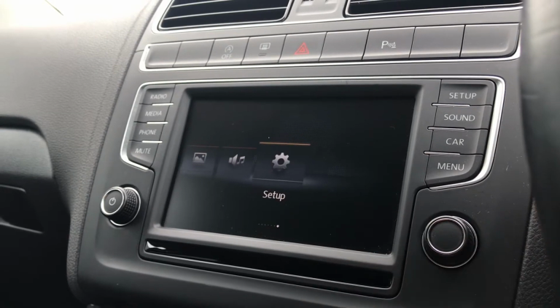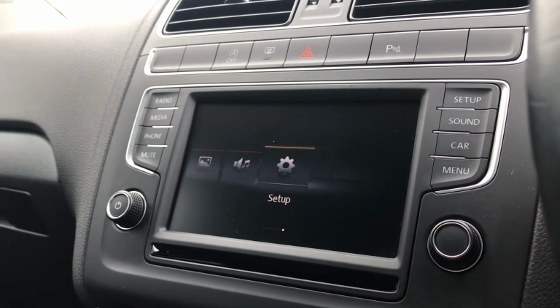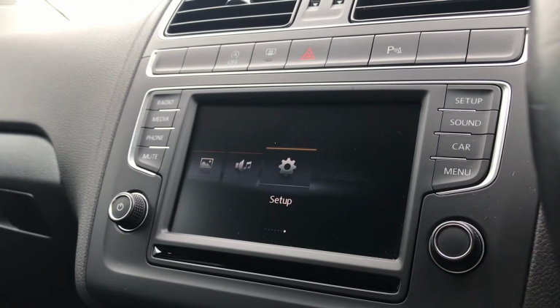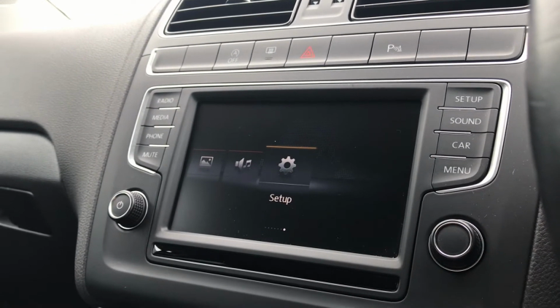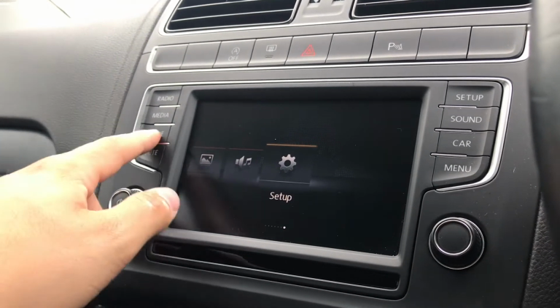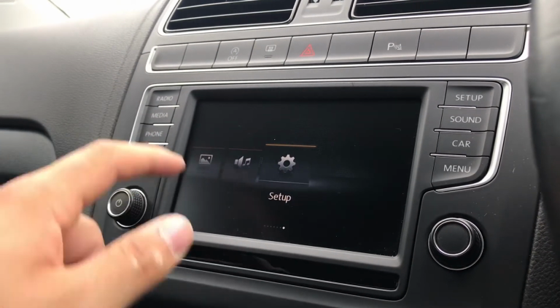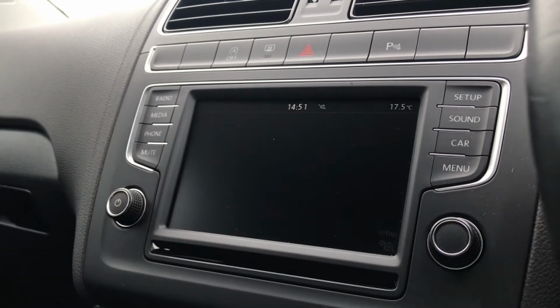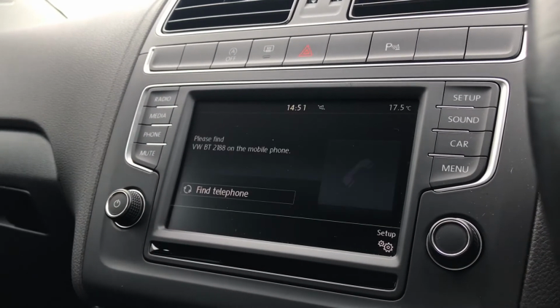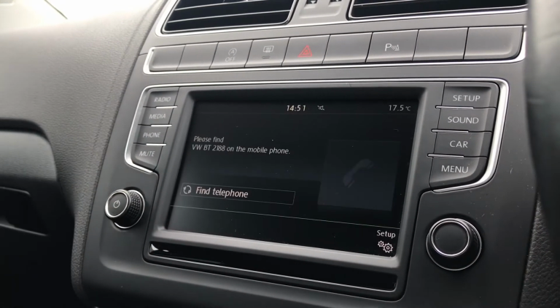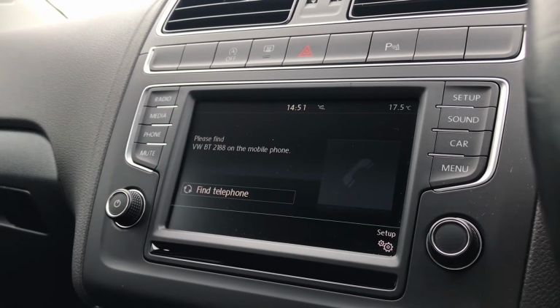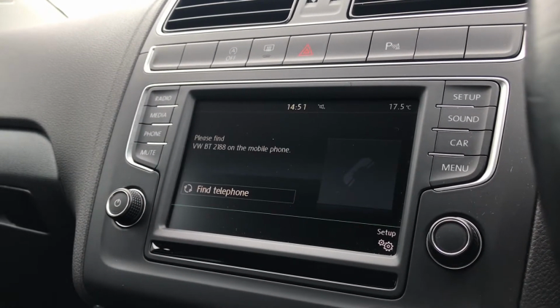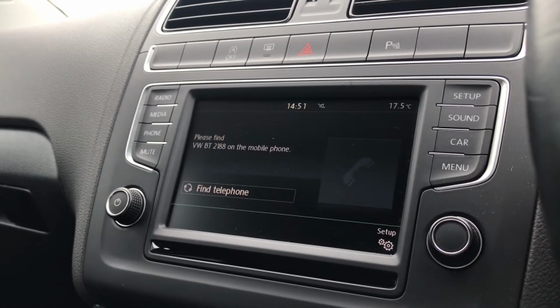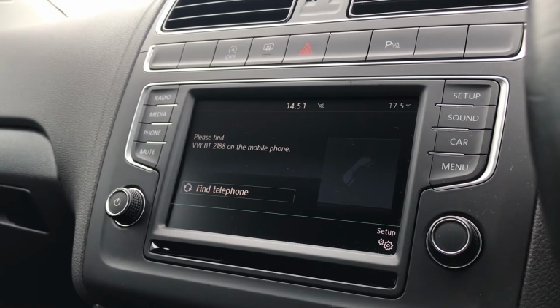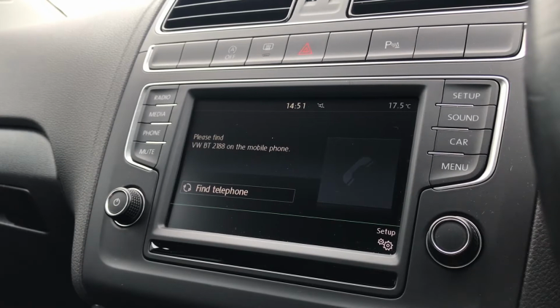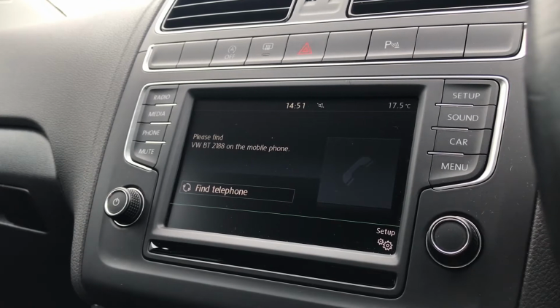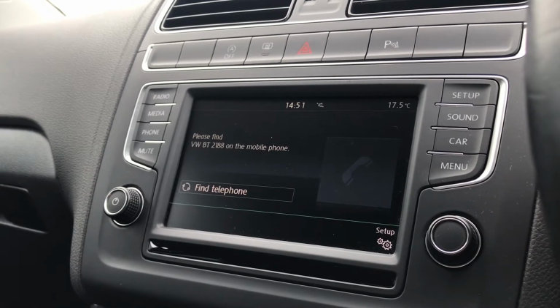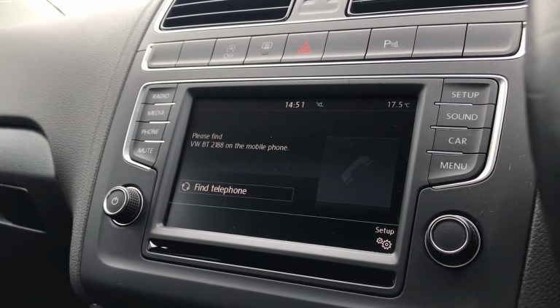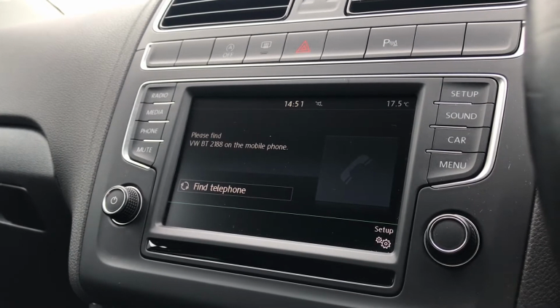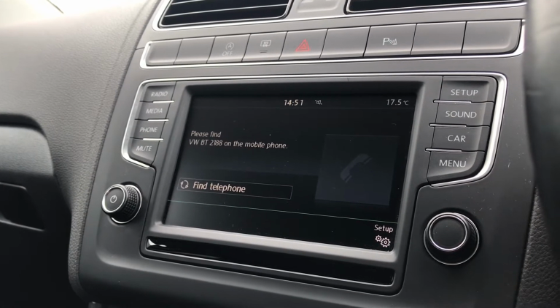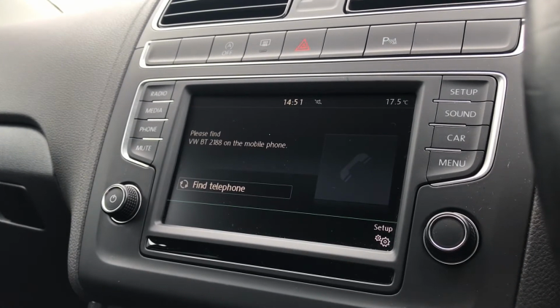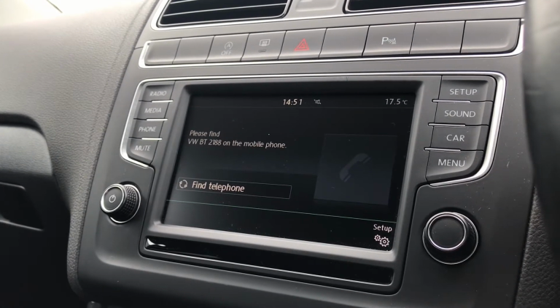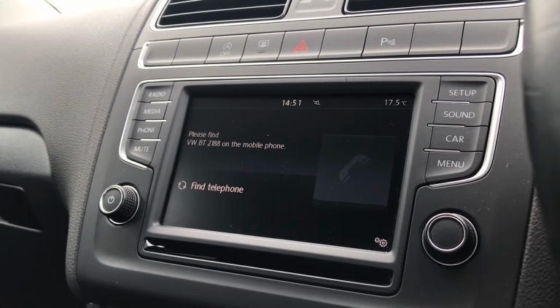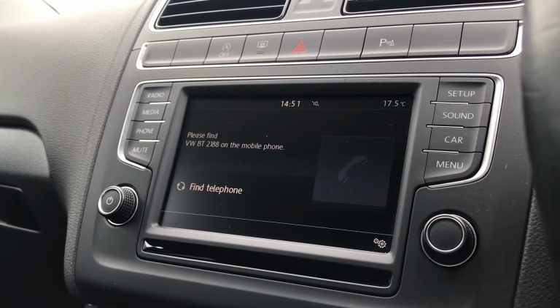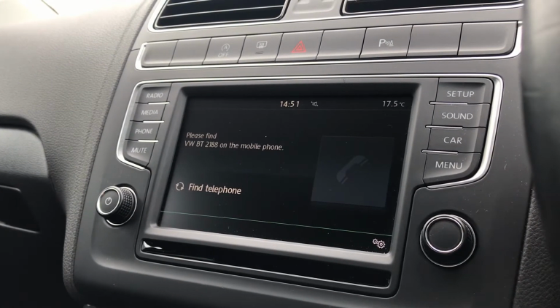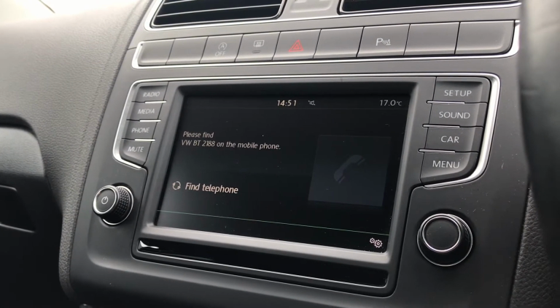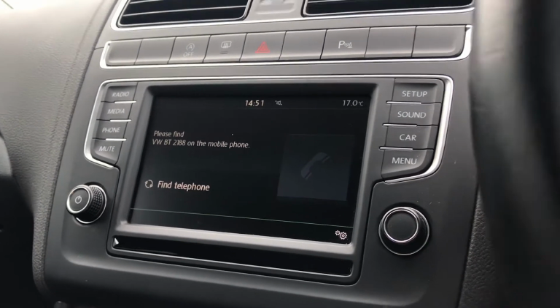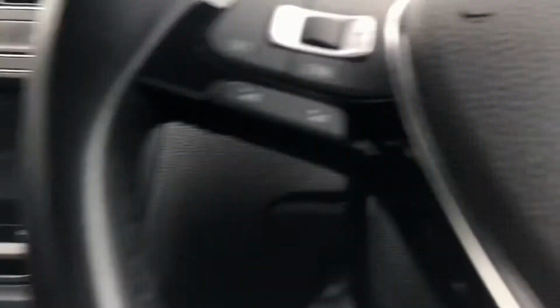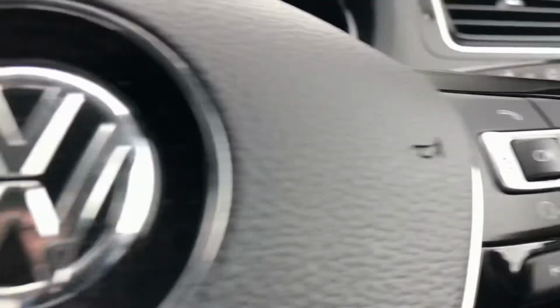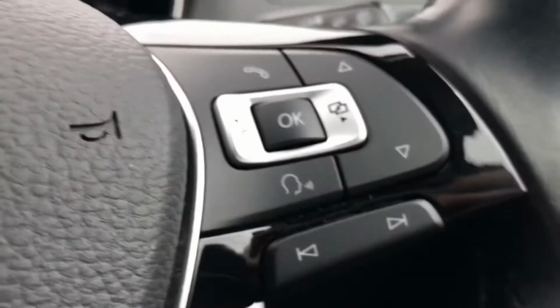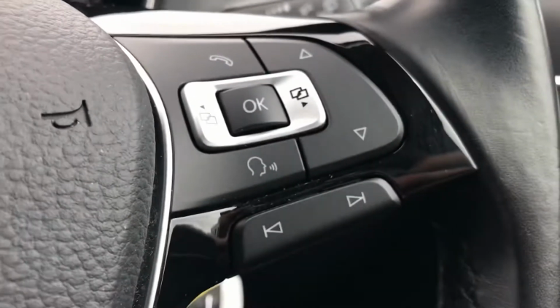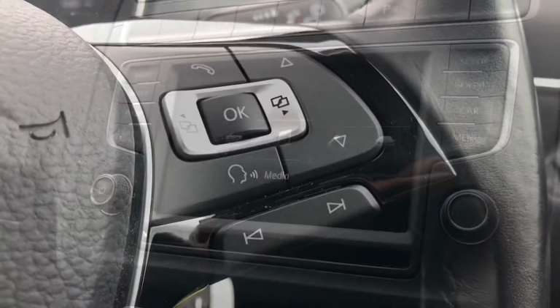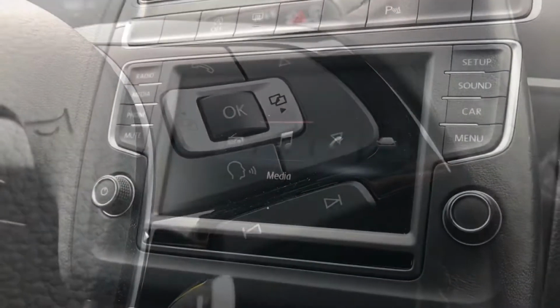As we make our way into telephone we can make calls directly through the car via Bluetooth. This is a great addition to the car as you don't need to touch your phone whilst driving, and you can use it in conjunction with the voice command functionality as you can see on your steering wheel.